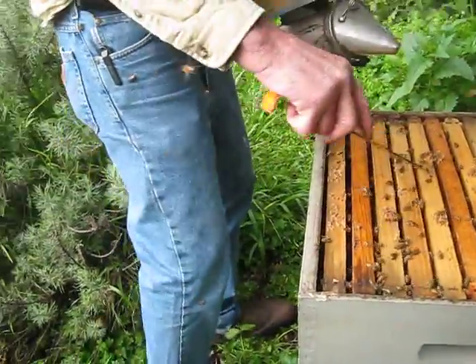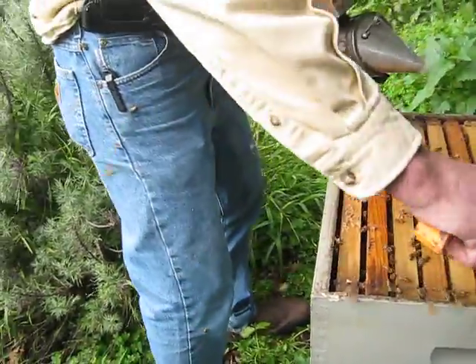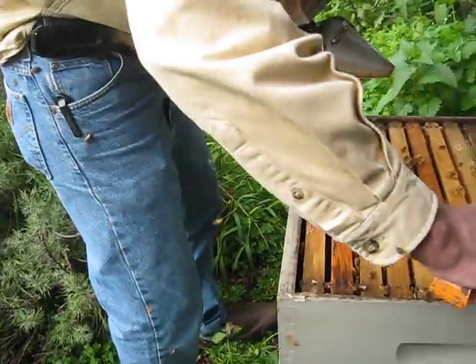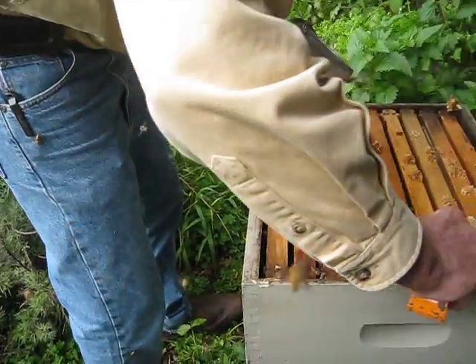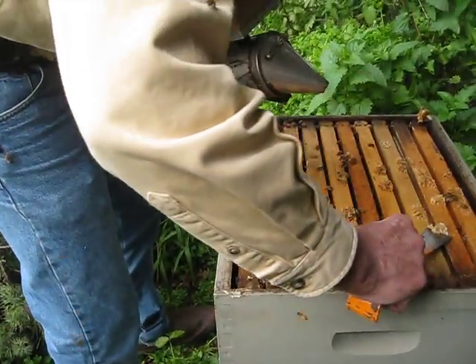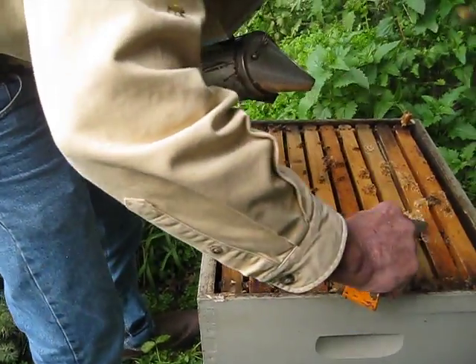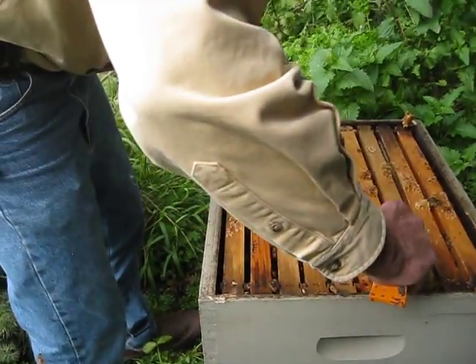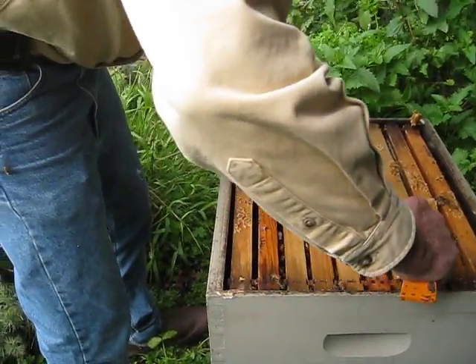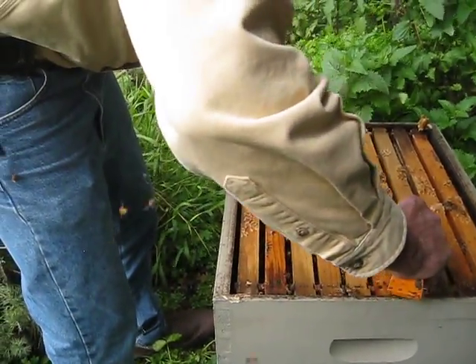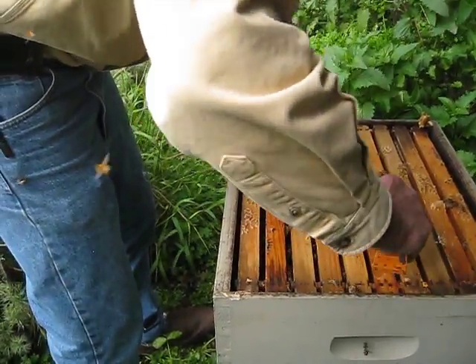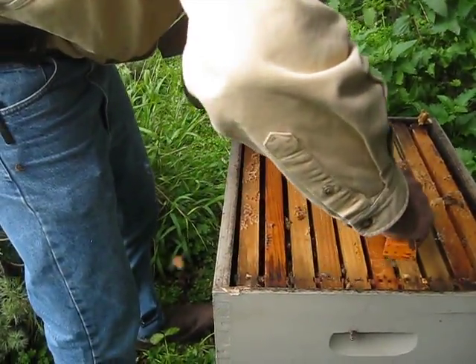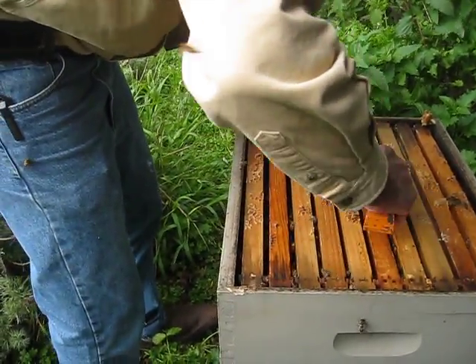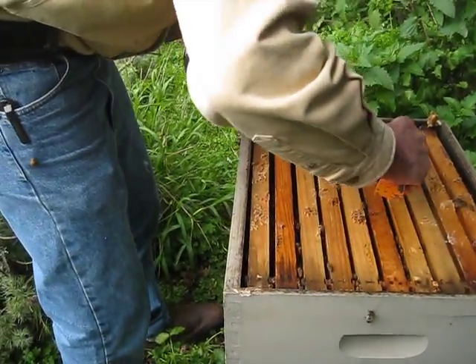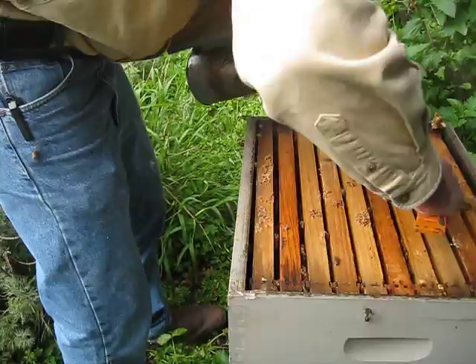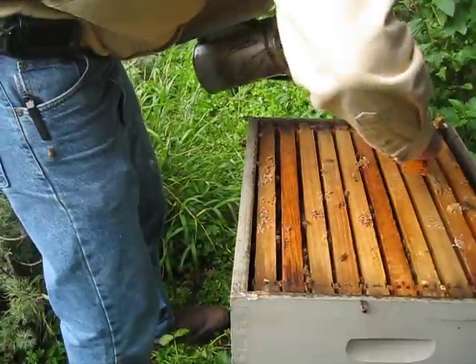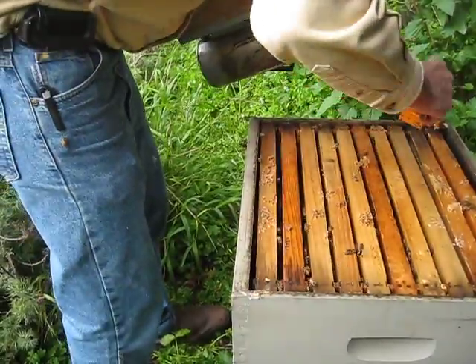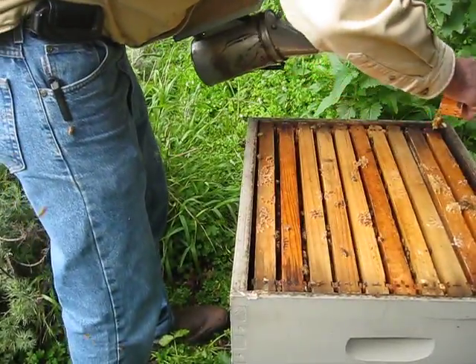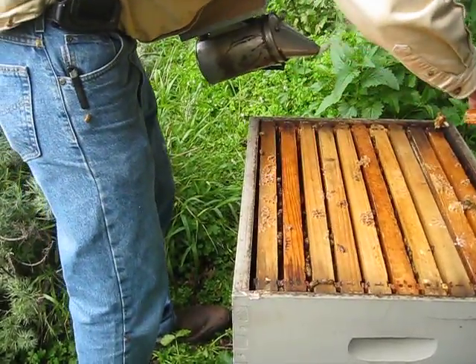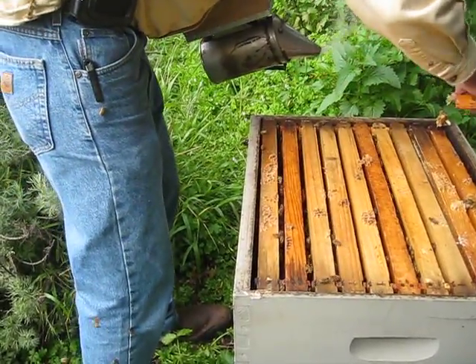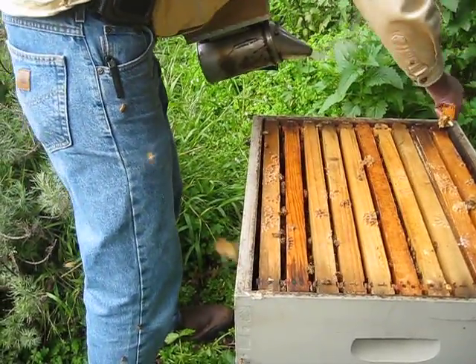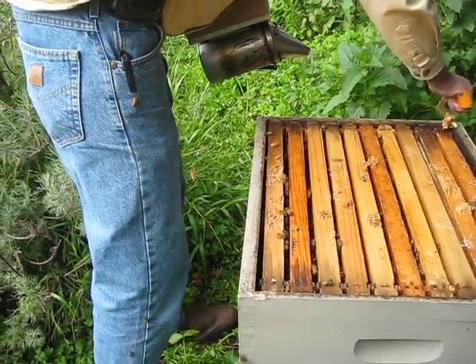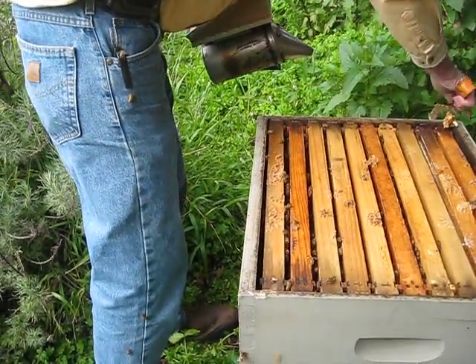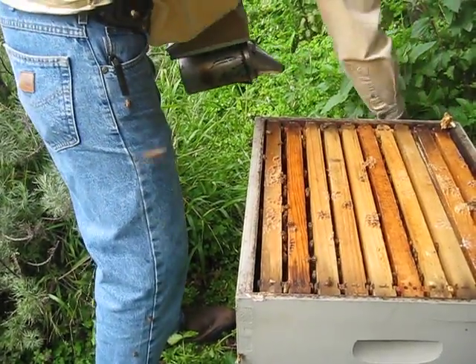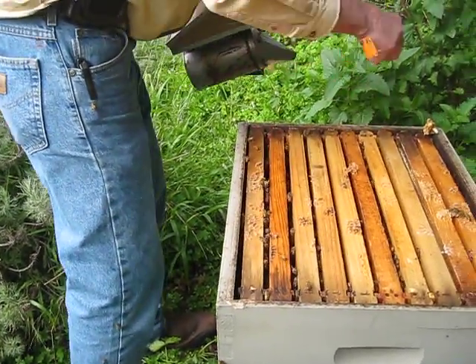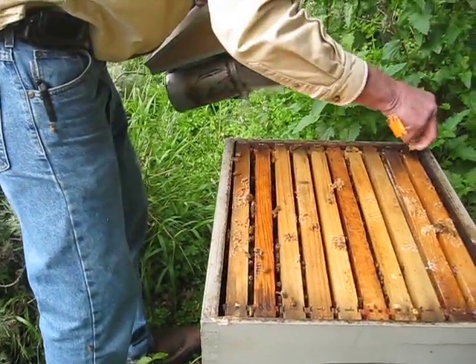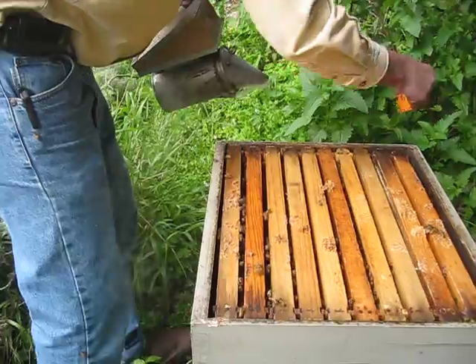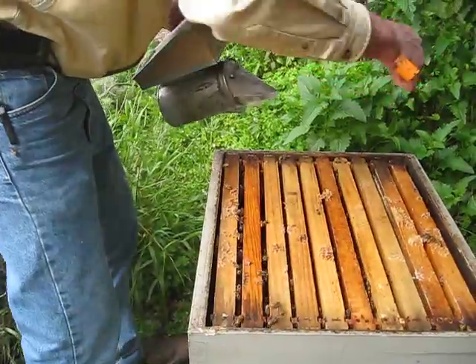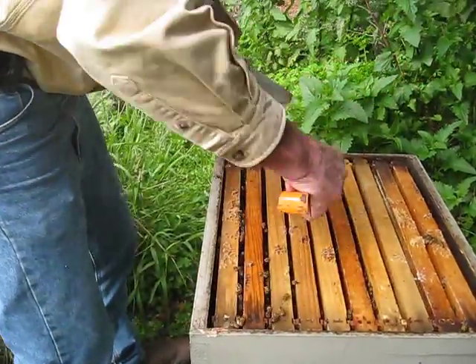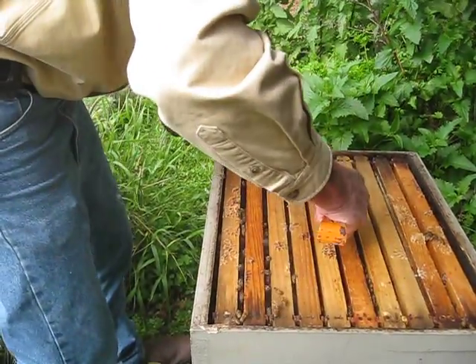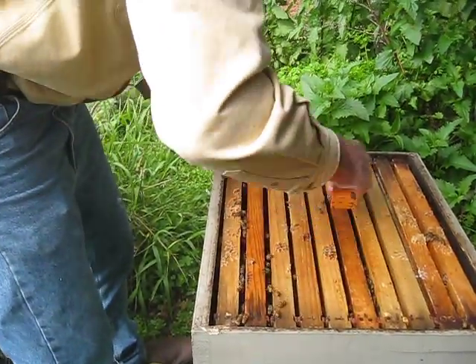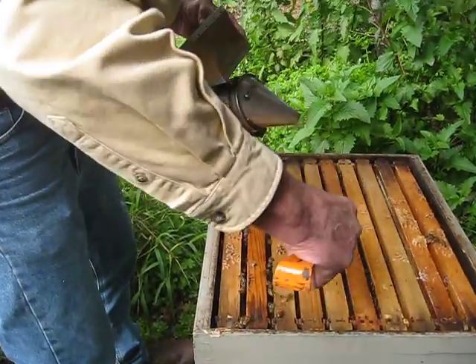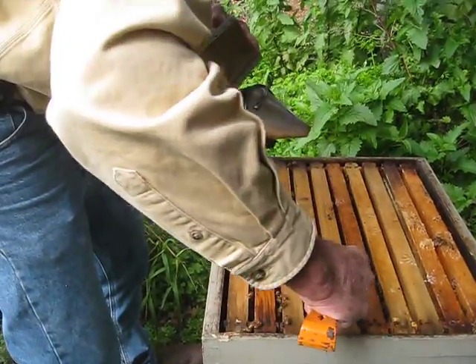This burr comb sometimes causes trouble. It acts as a bridge to the next box, so I can get rid of it by just taking it off — the burr comb.